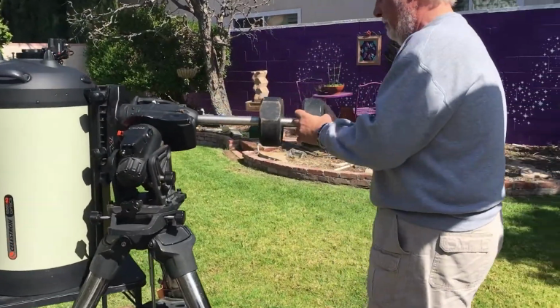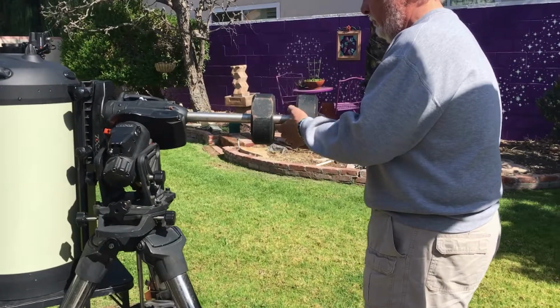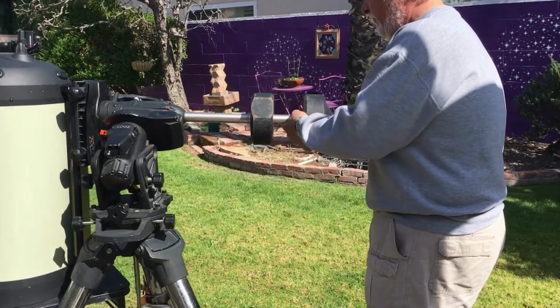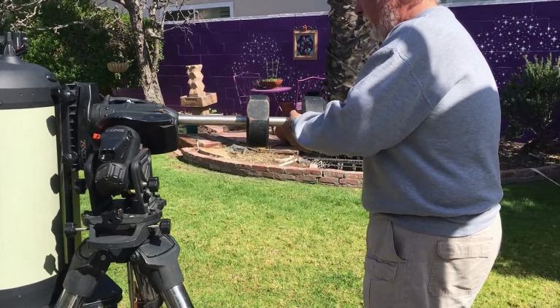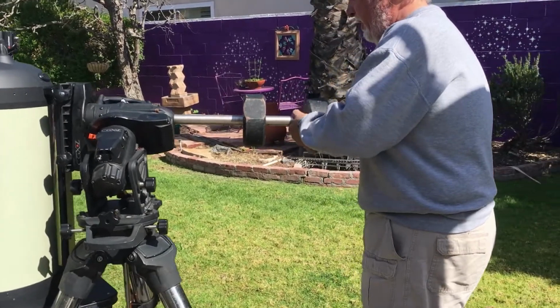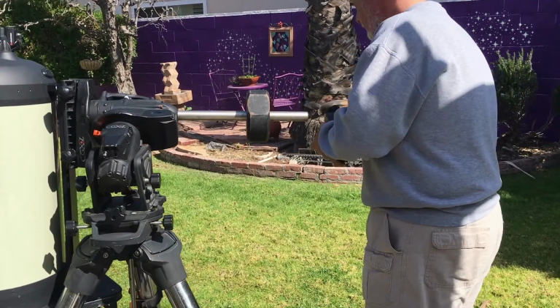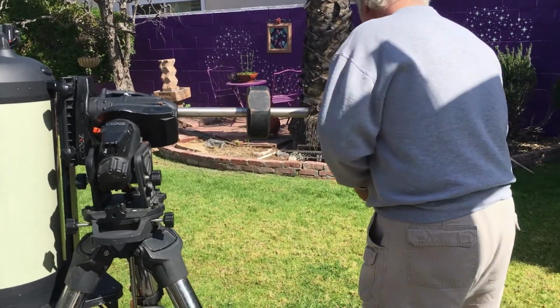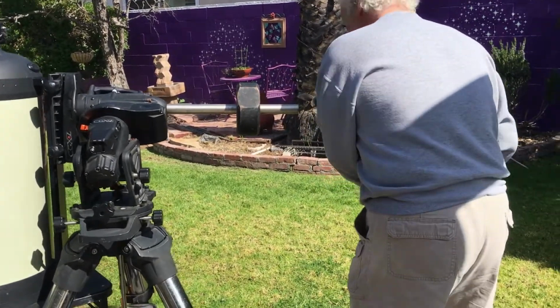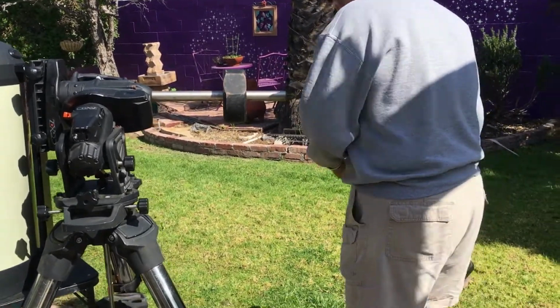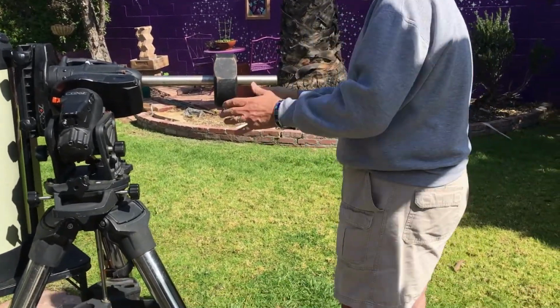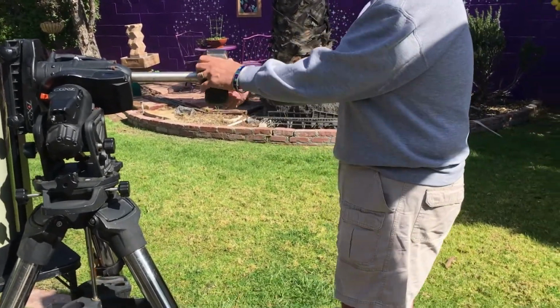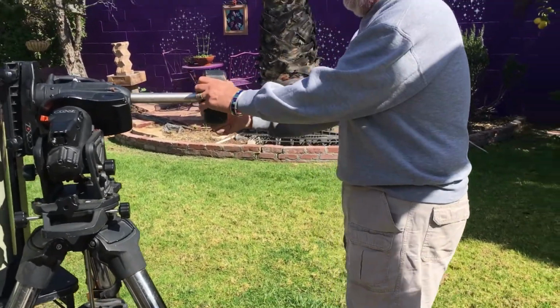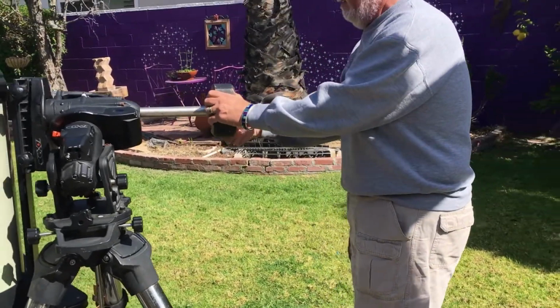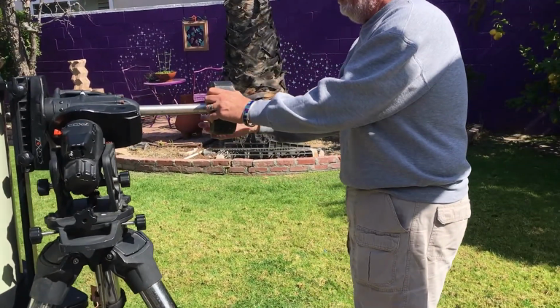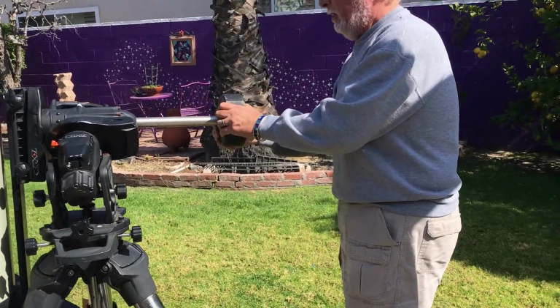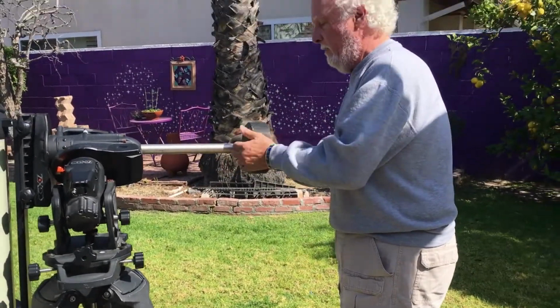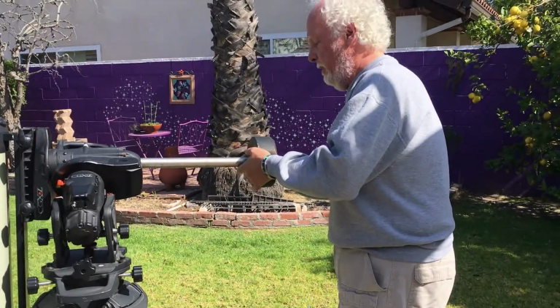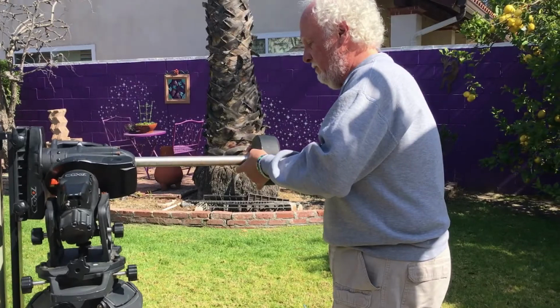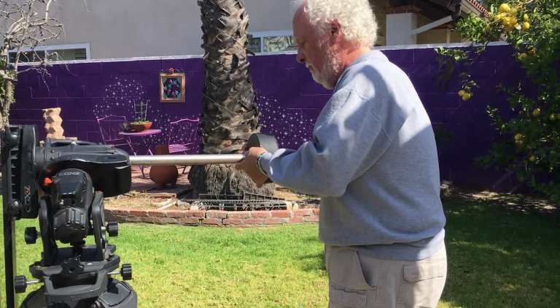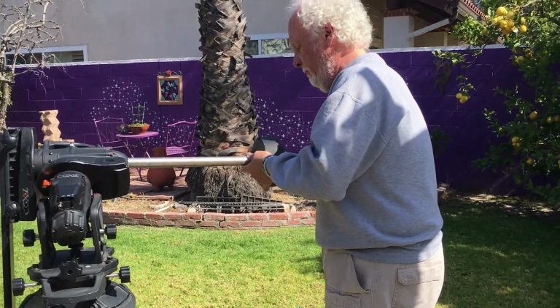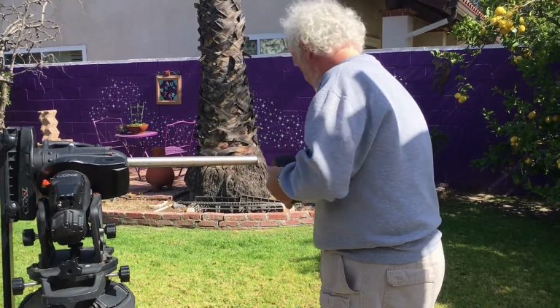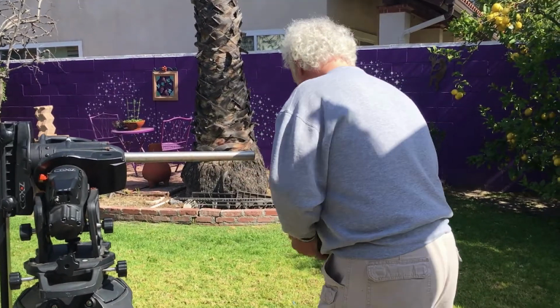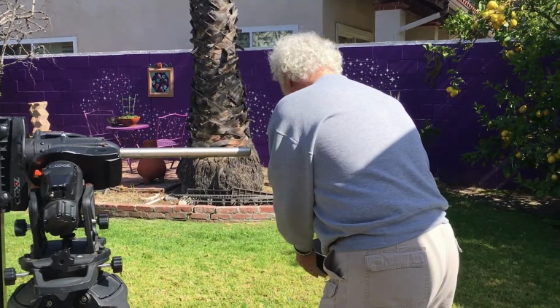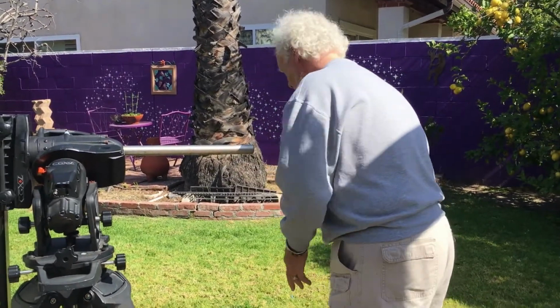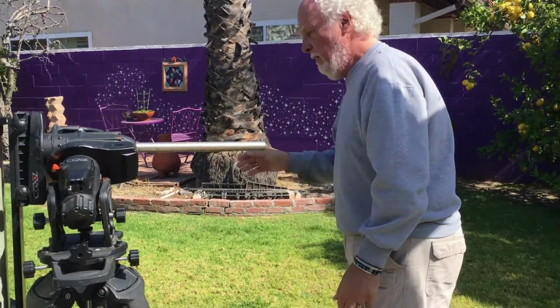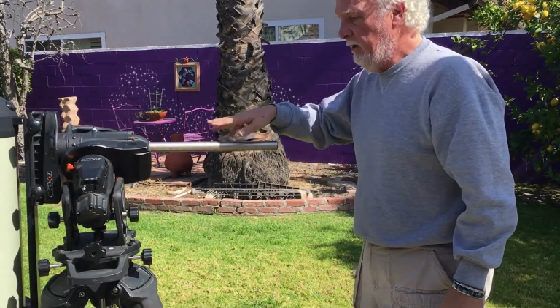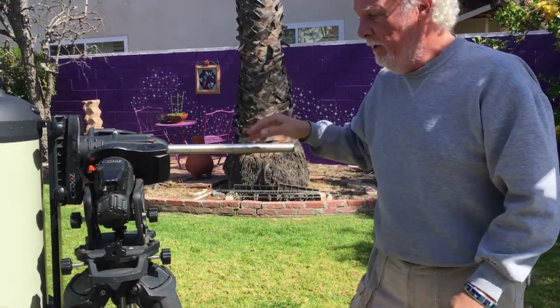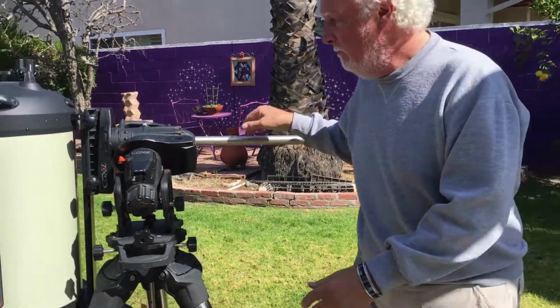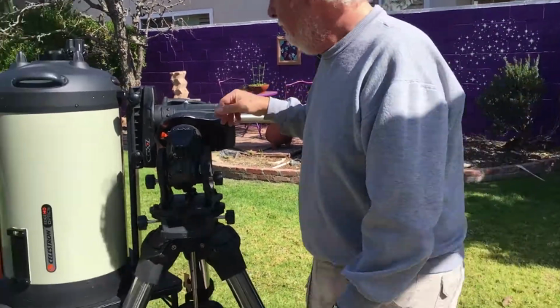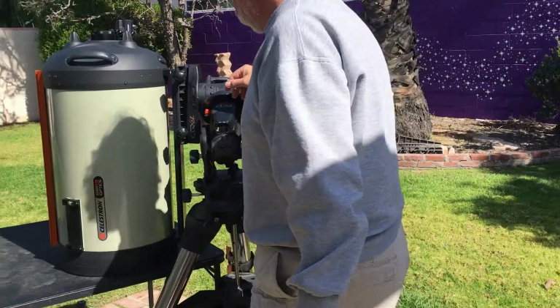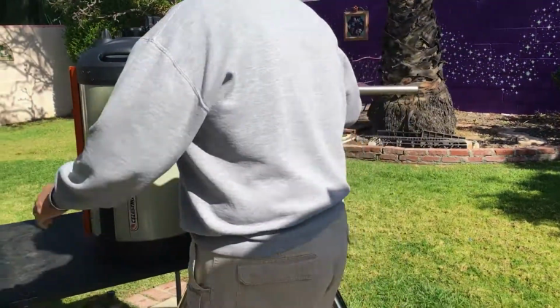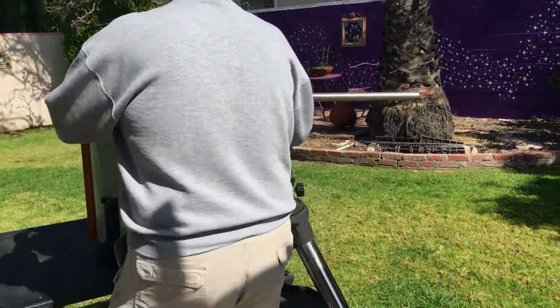Otherwise it flies around. We're going to have brass around. Just chuck the counterweights. Leave the dovetail on here.